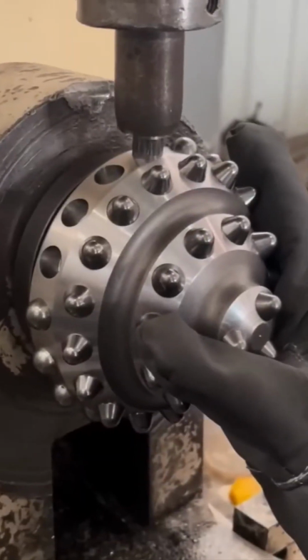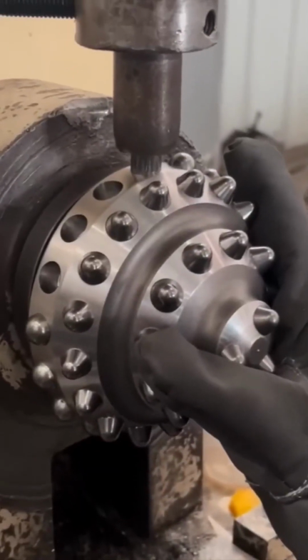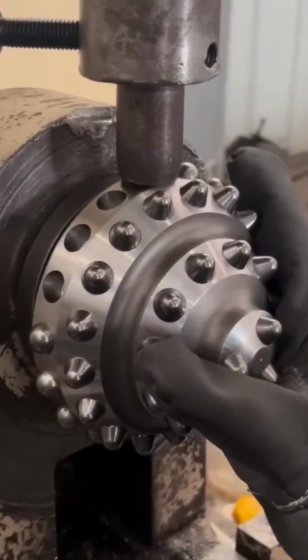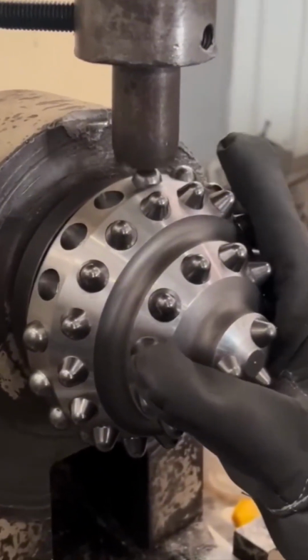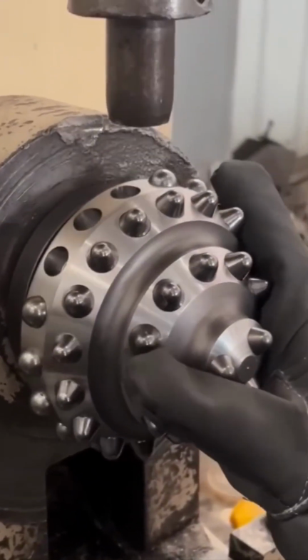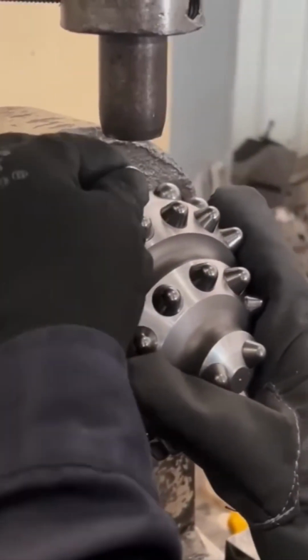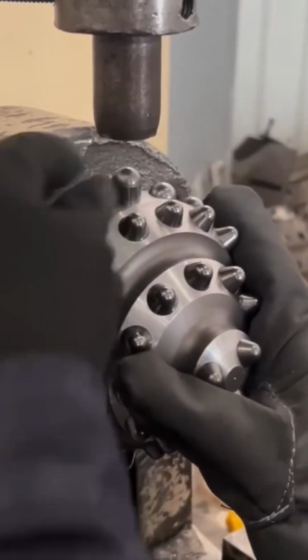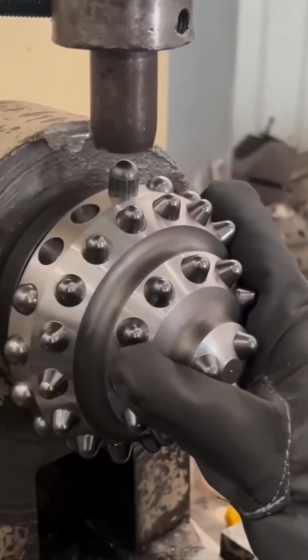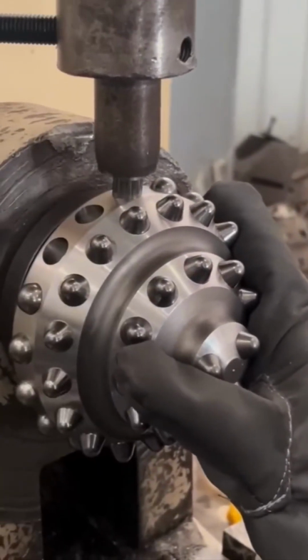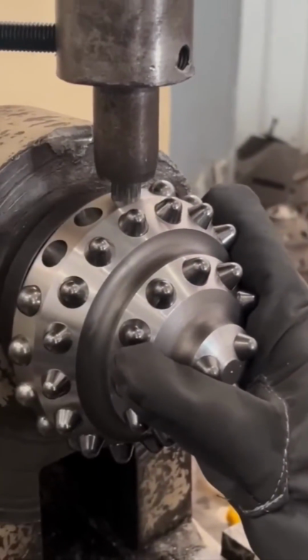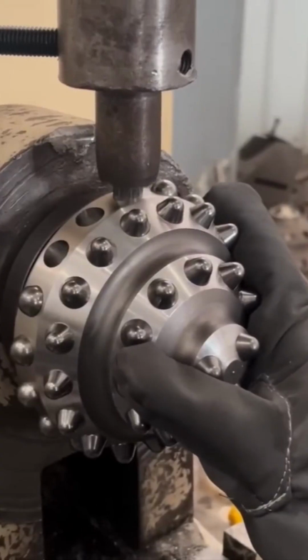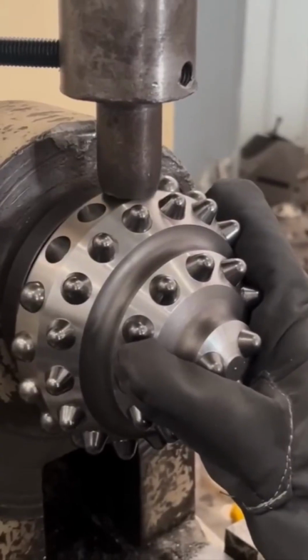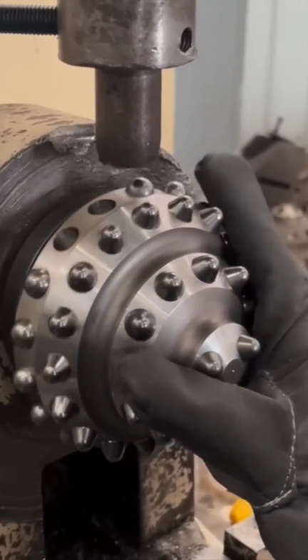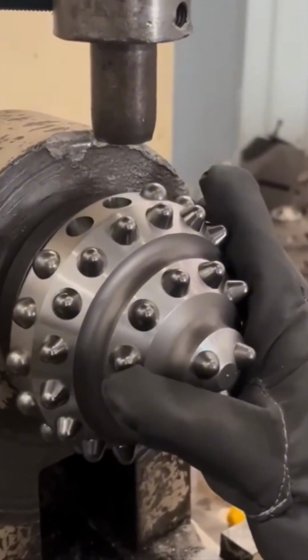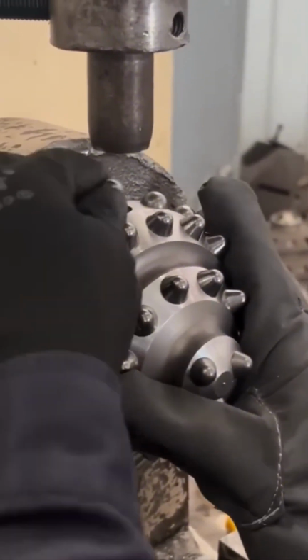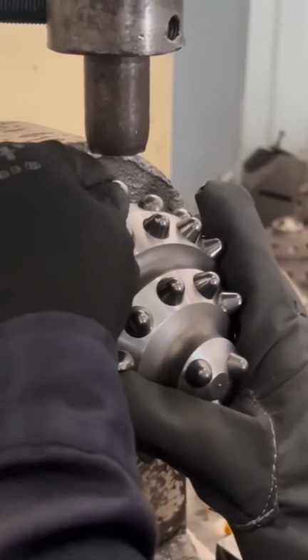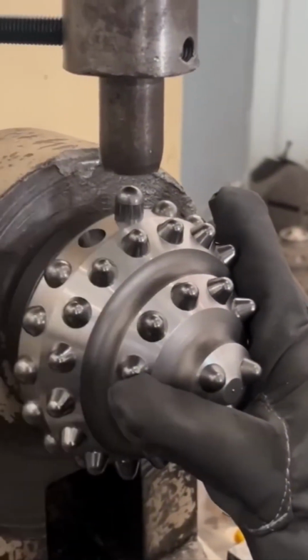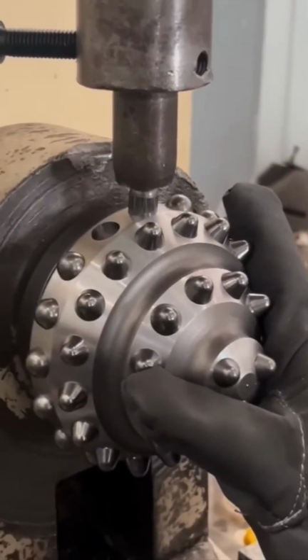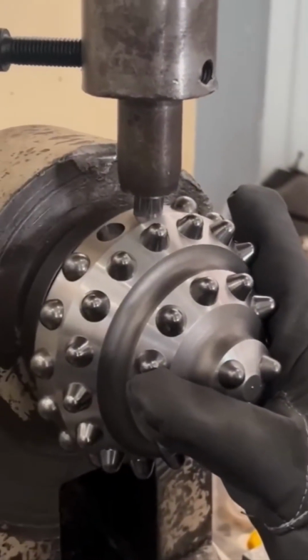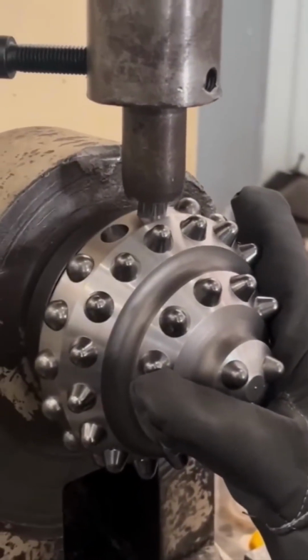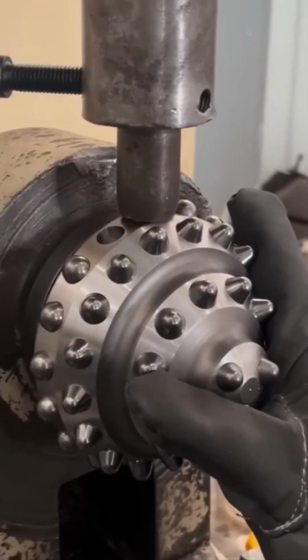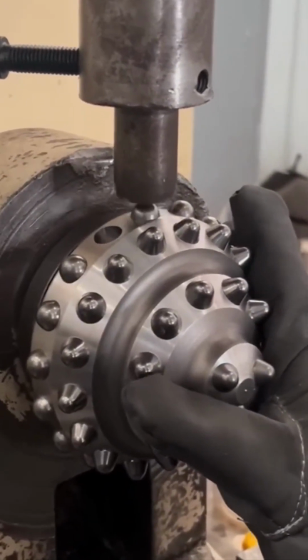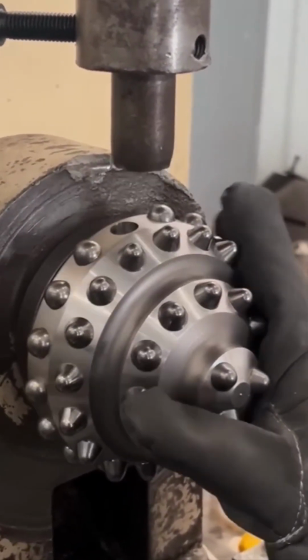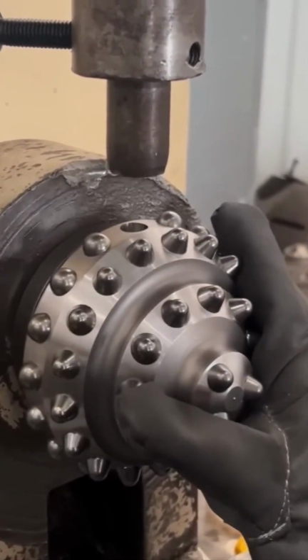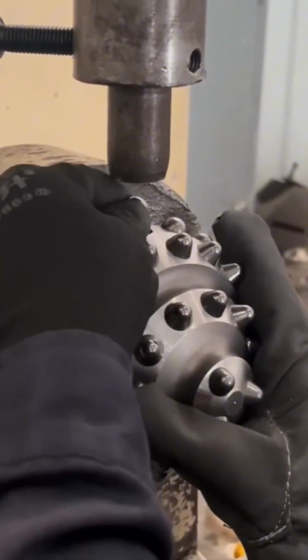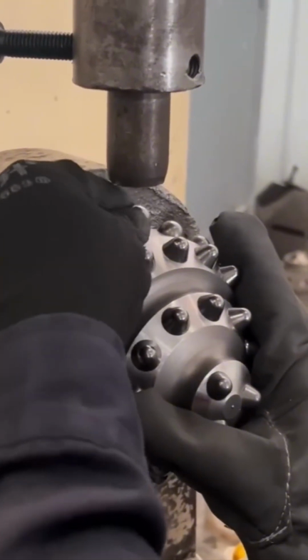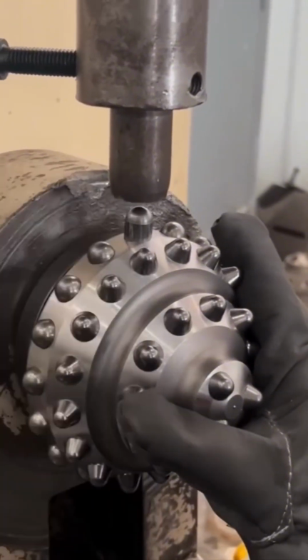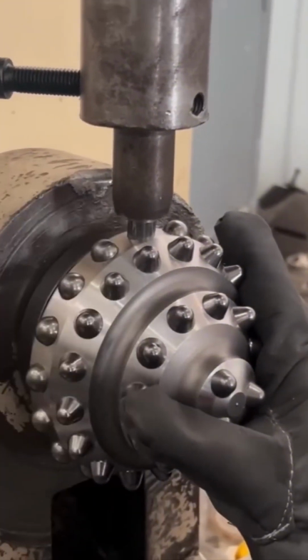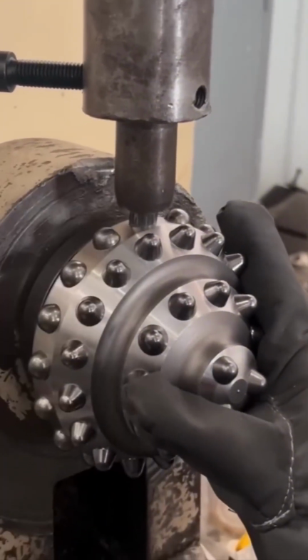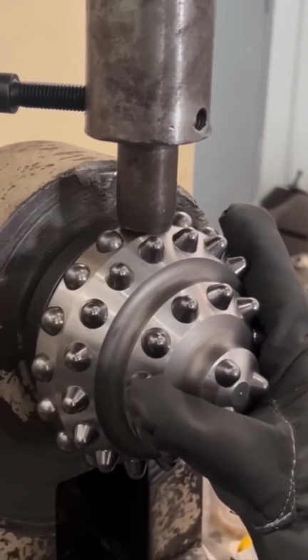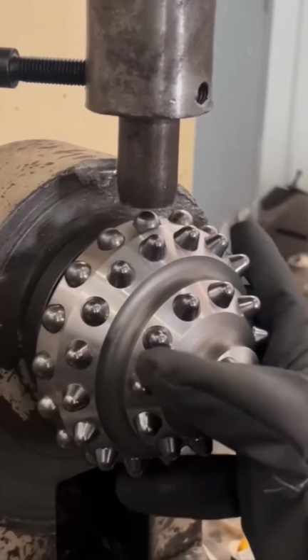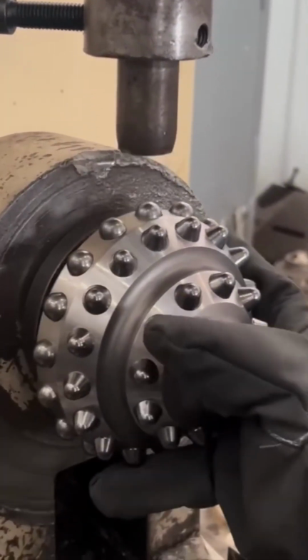Making a tricone drill bit — that's right, the Darth Vader of drill bits. Three heads interlock like something from a sci-fi prop shop, forged to tear through rock like butter. Or maybe frozen pizza.